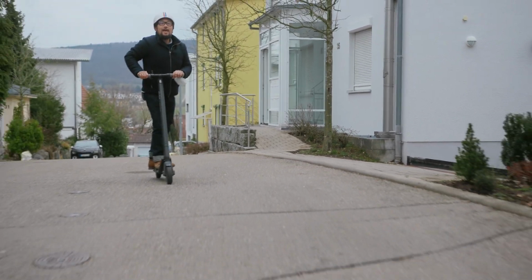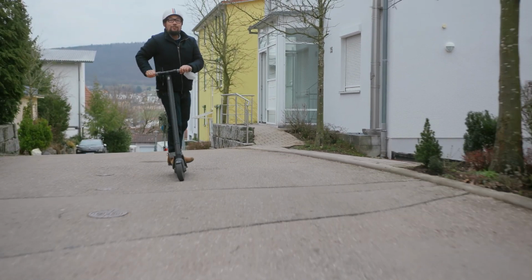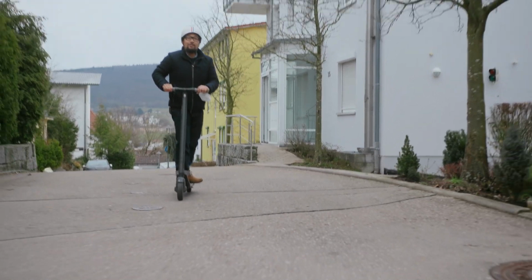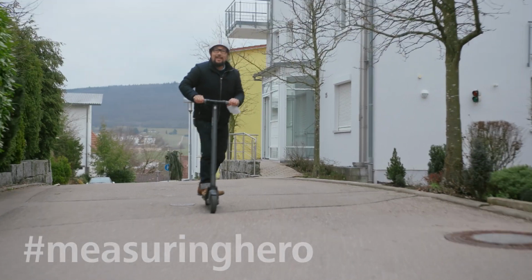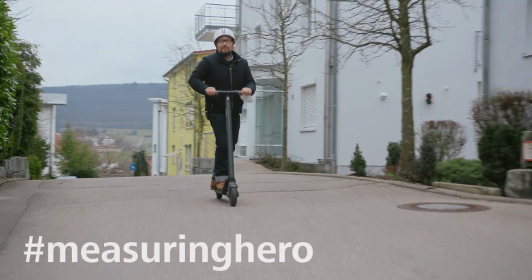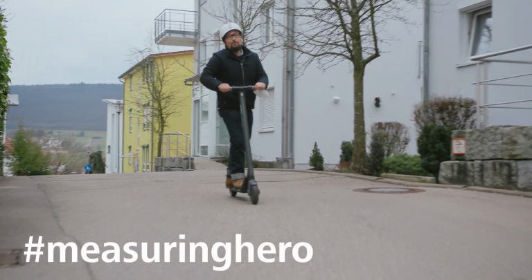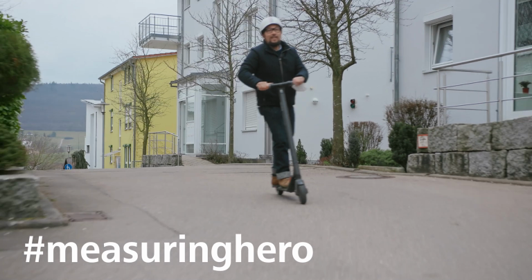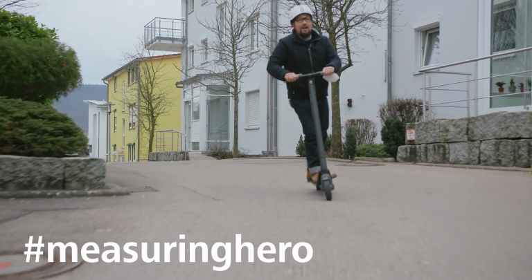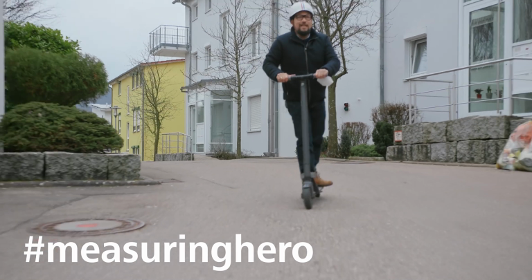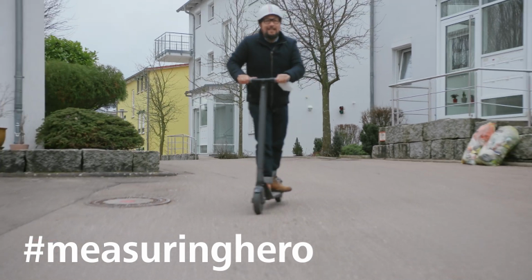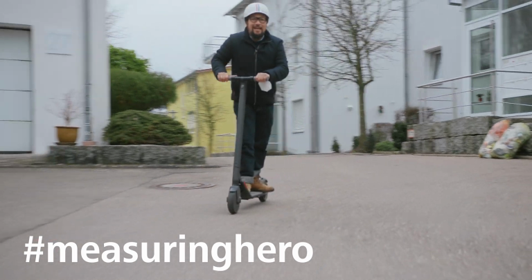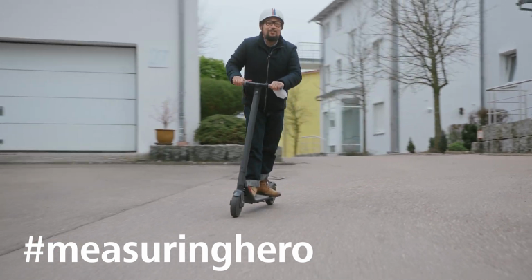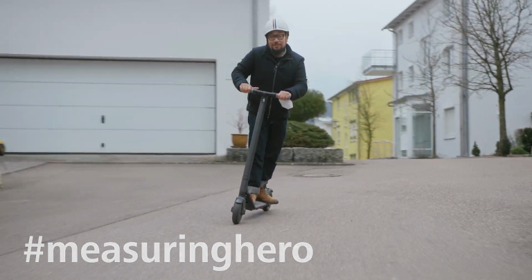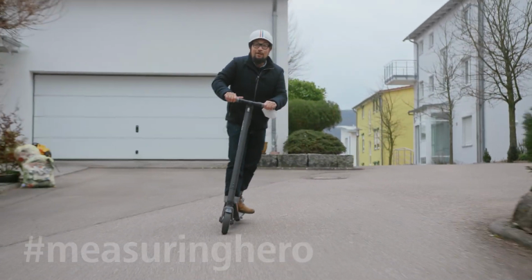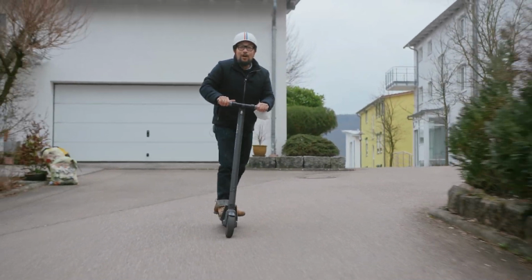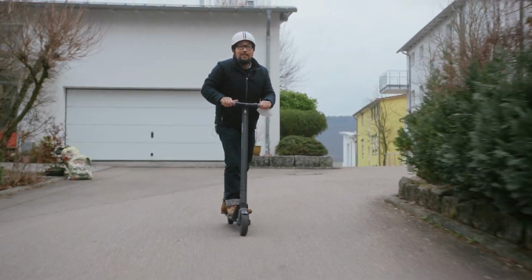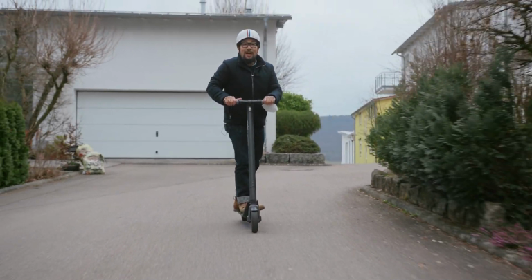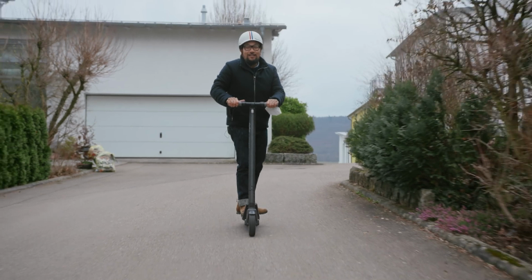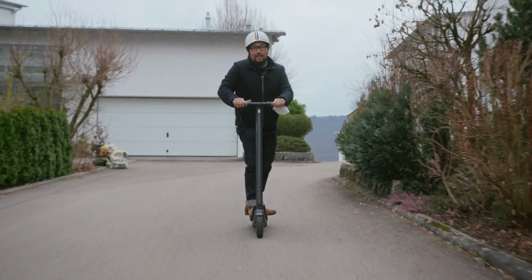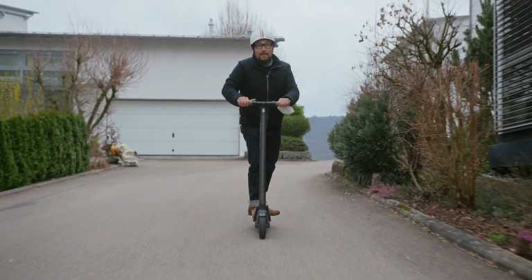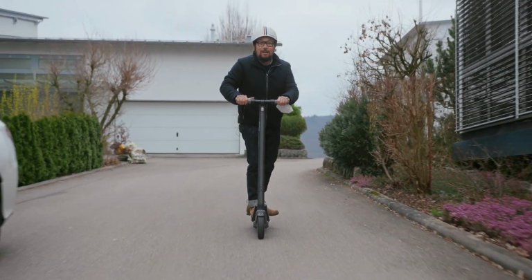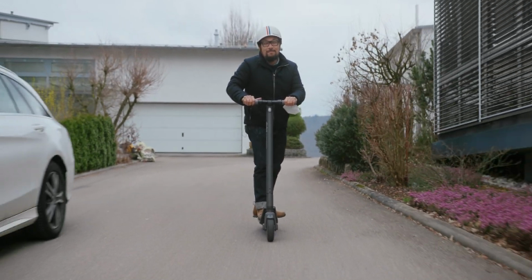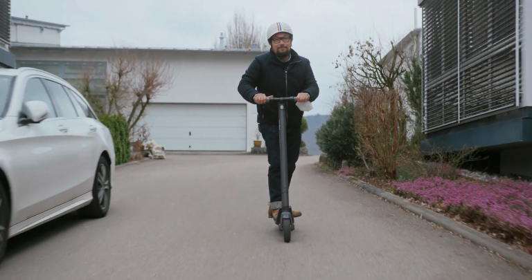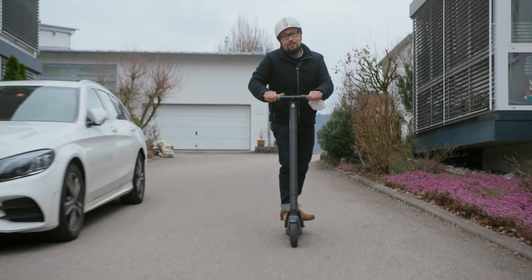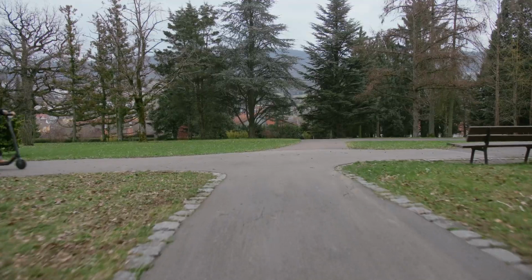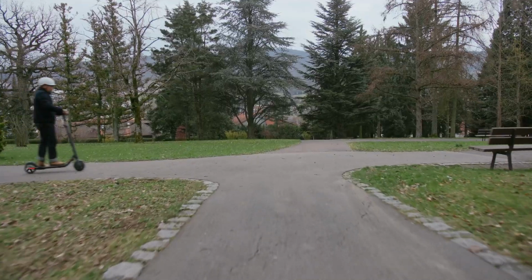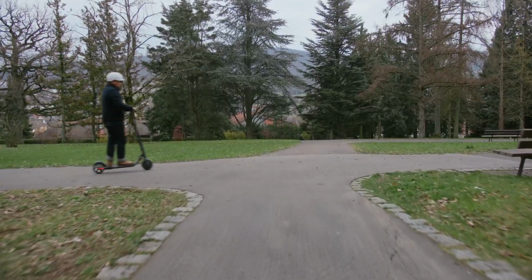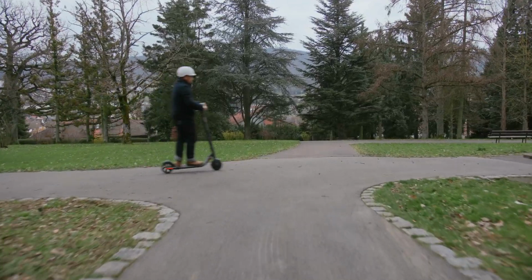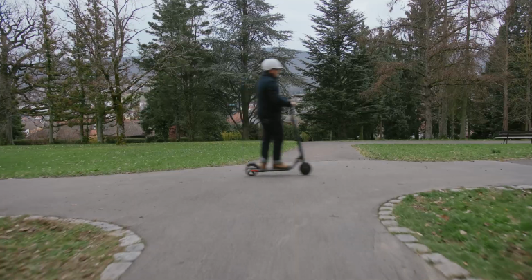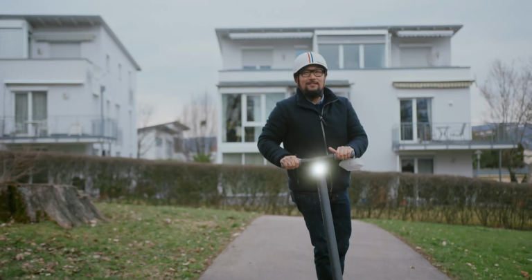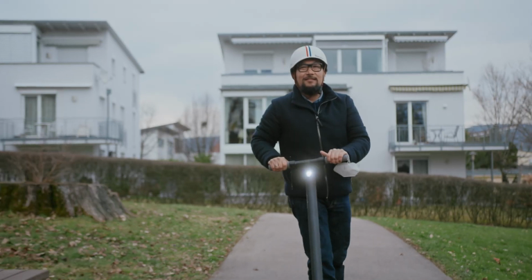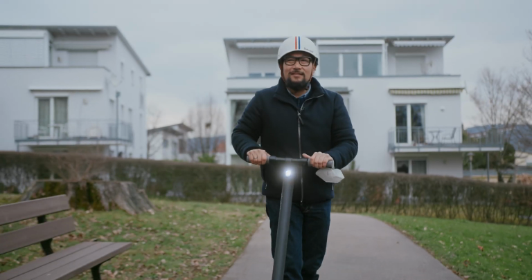Hey Measuring Hero, Jay here. In a world of e-cars, e-bikes and even e-scooters, we thought we would deep dive into something that makes them all run — the battery. So let's go to our friends at Allen University and see what we can find out.